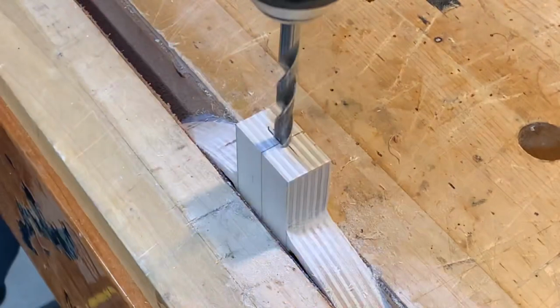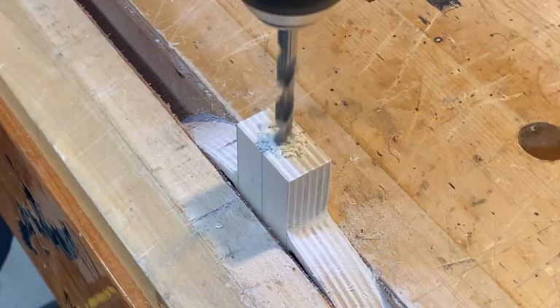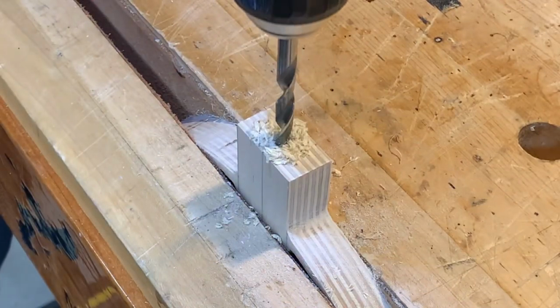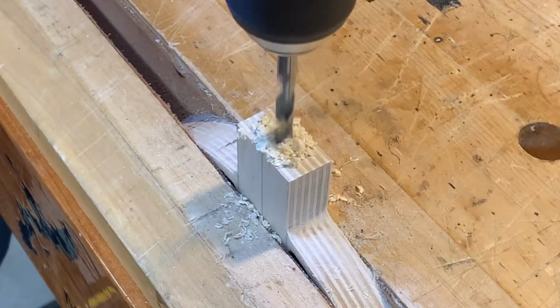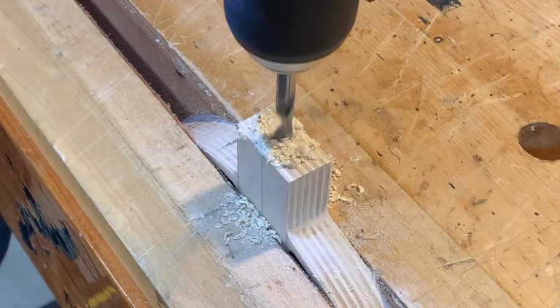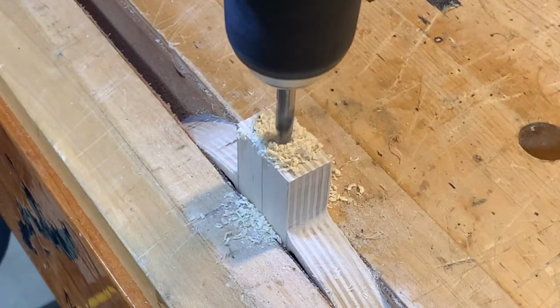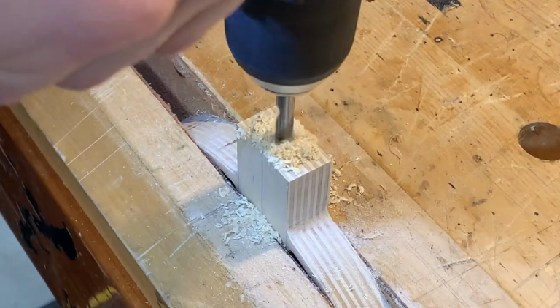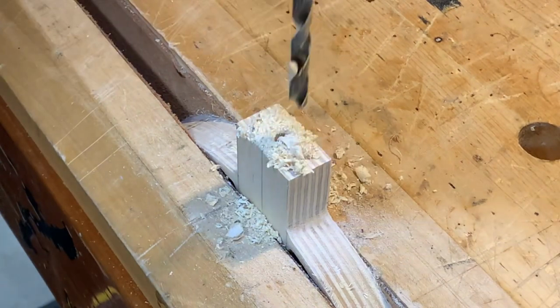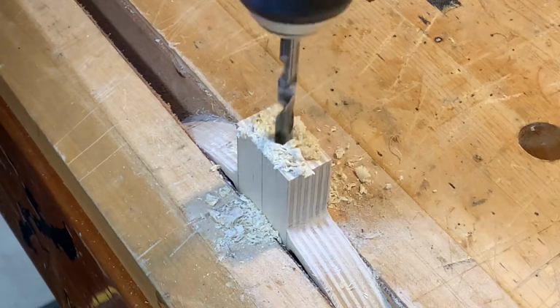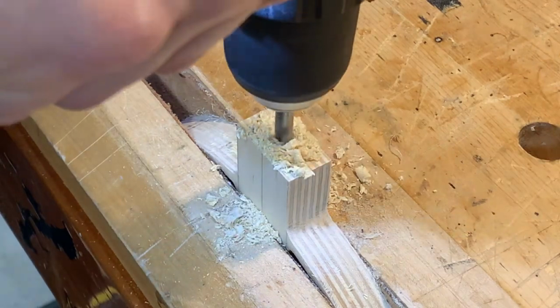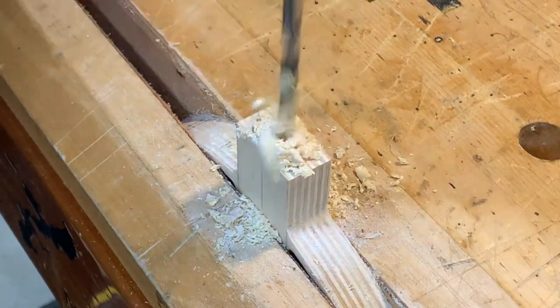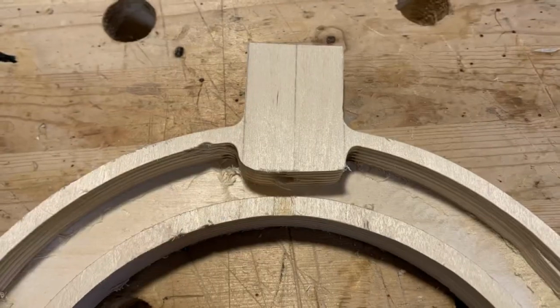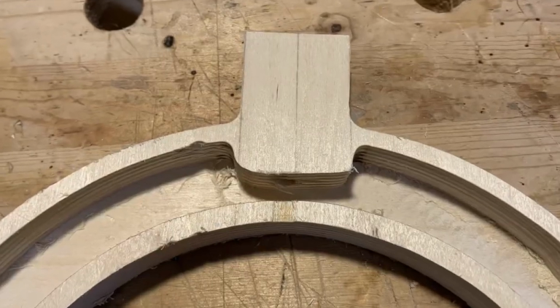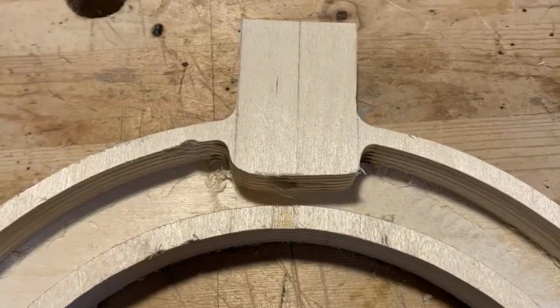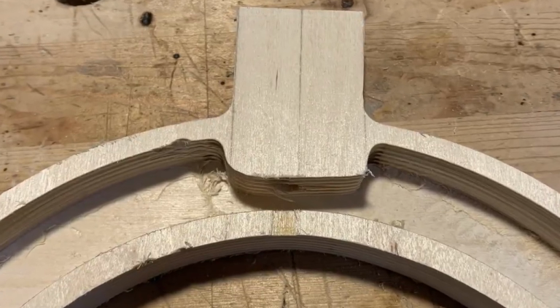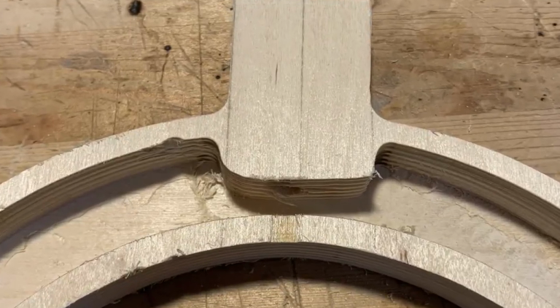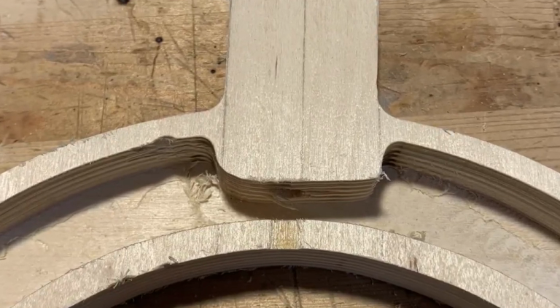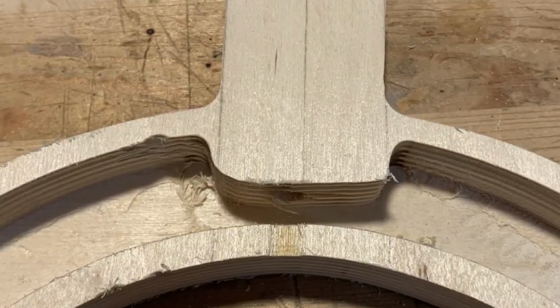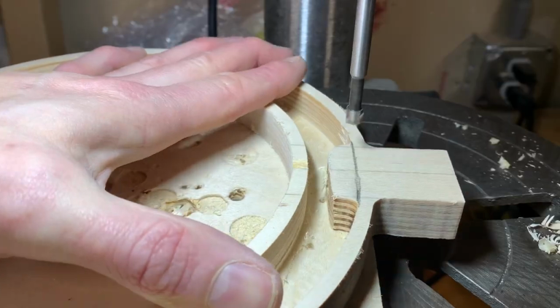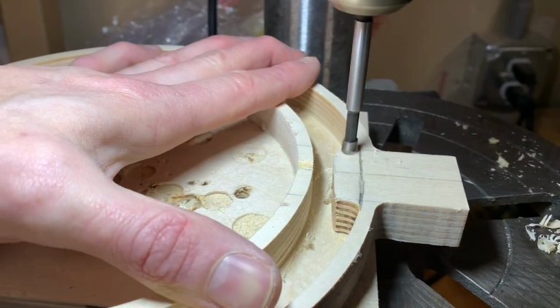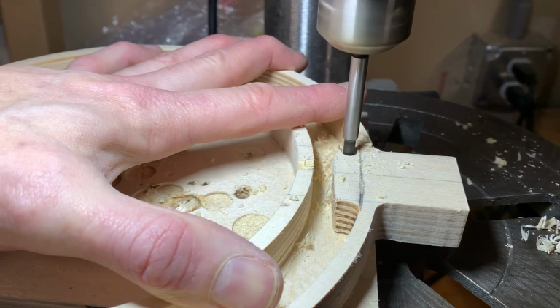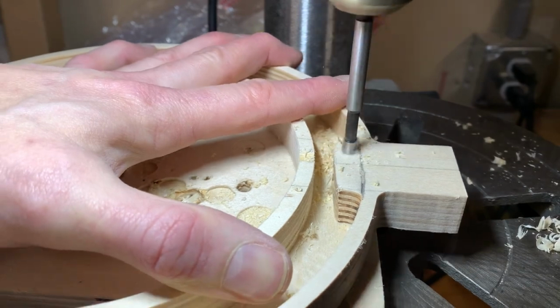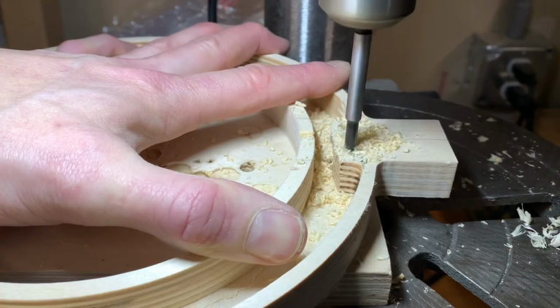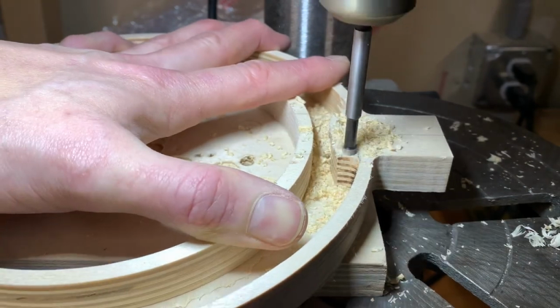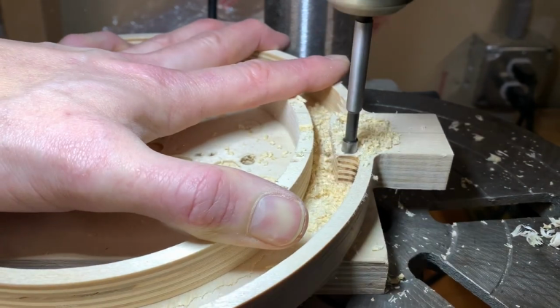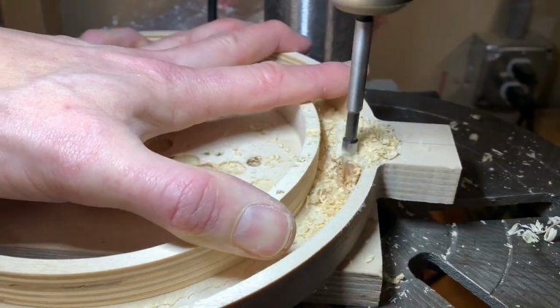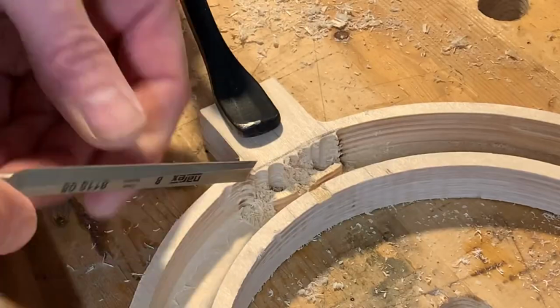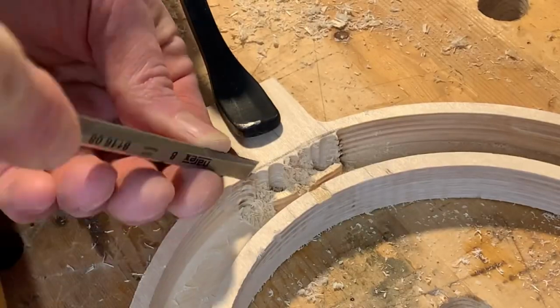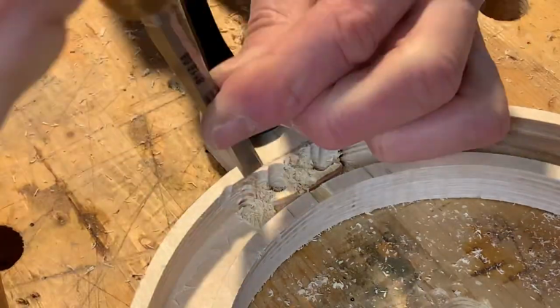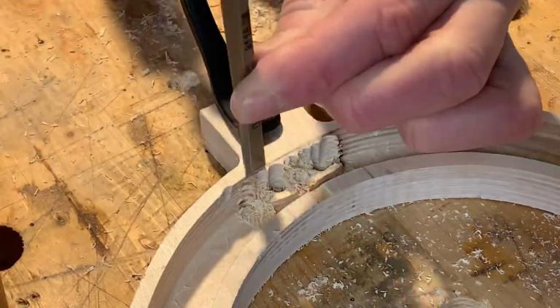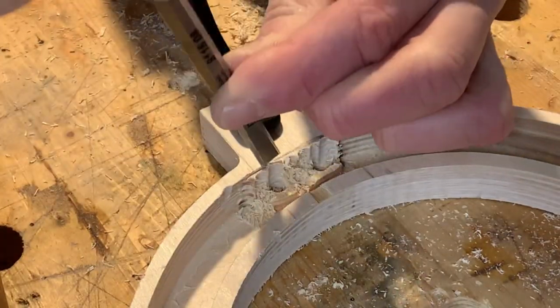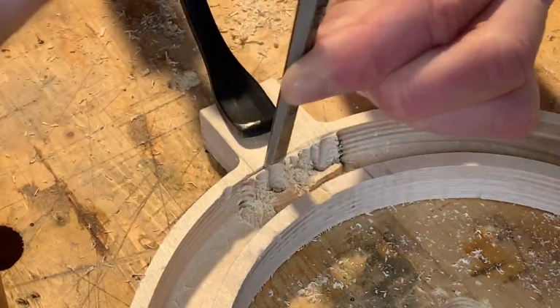I made a small hole in the tab that comes off the ring for the LED light wire to come out of. At this point I realized I had no idea why I had left this tab inside, so I decided to remove it. I hogged most of it out with the drill press and then cleaned the rest up with some chisels.